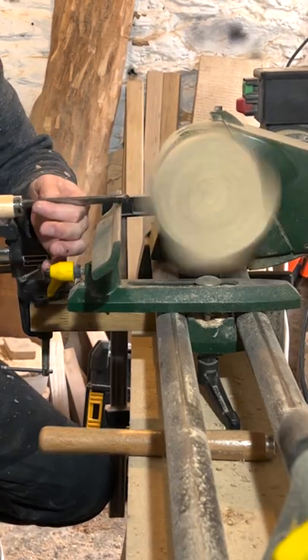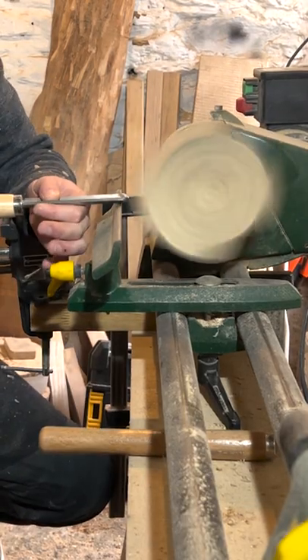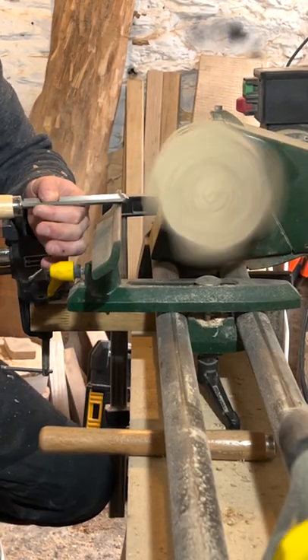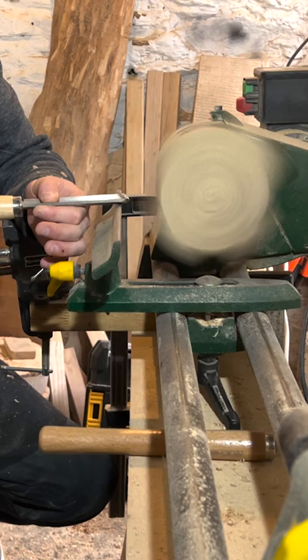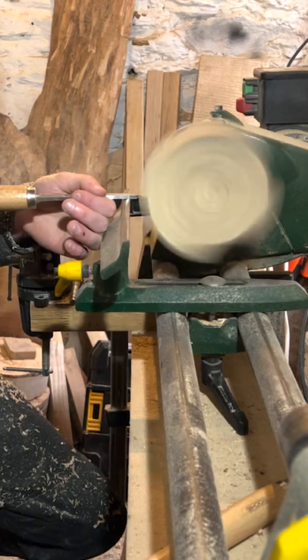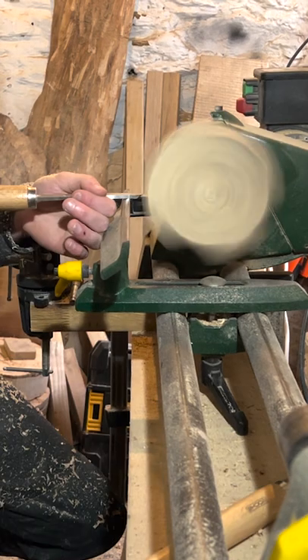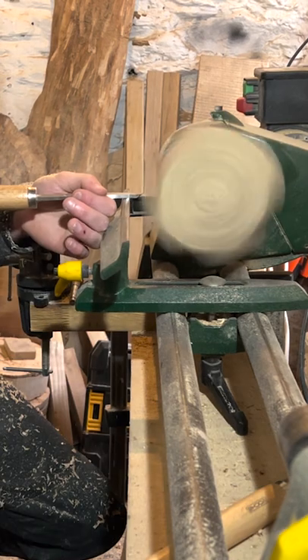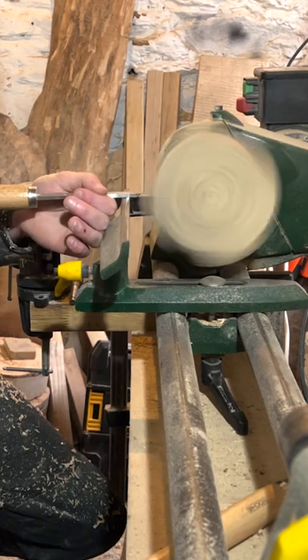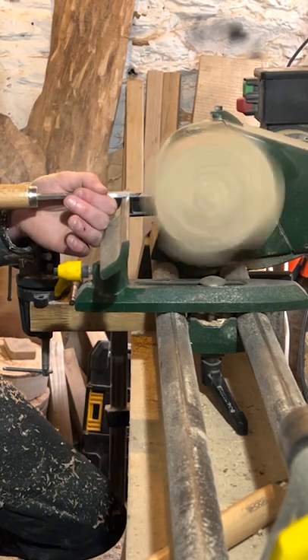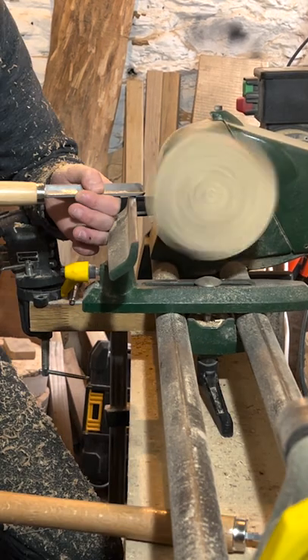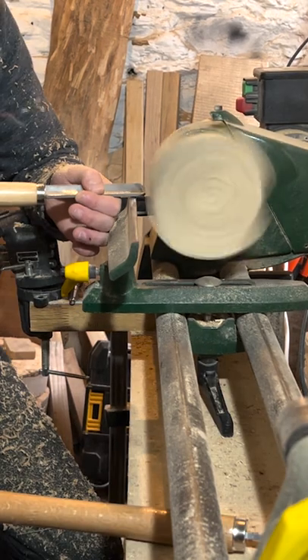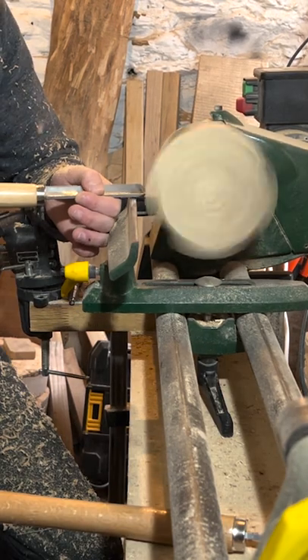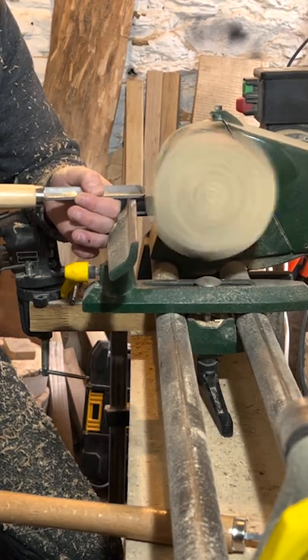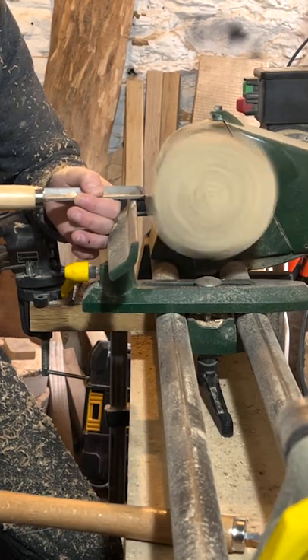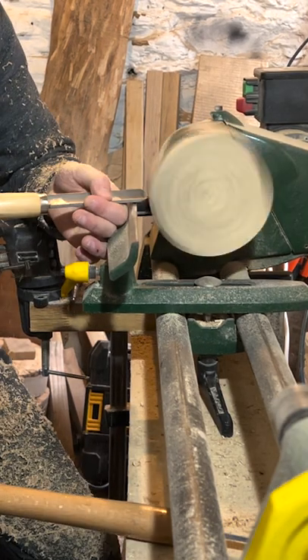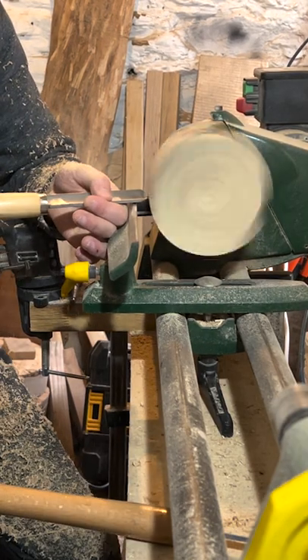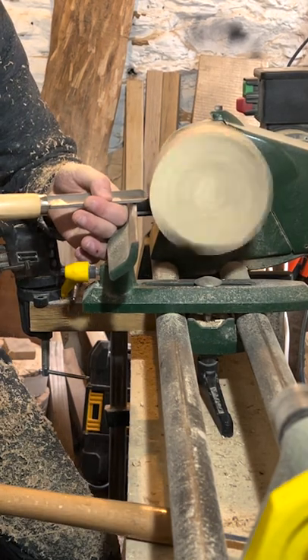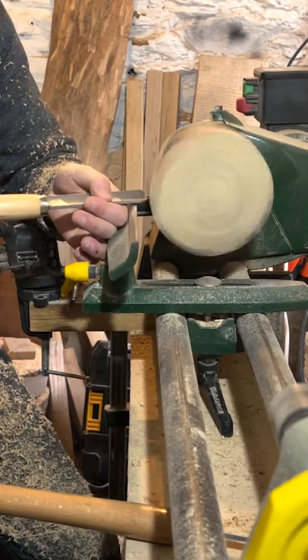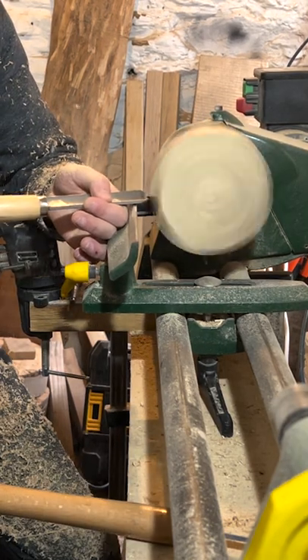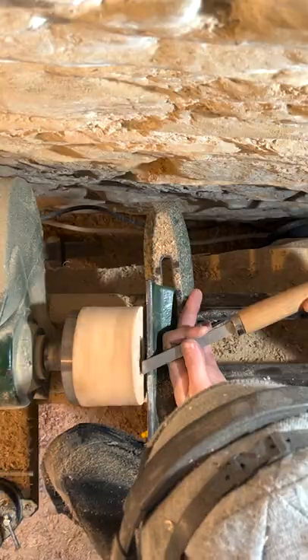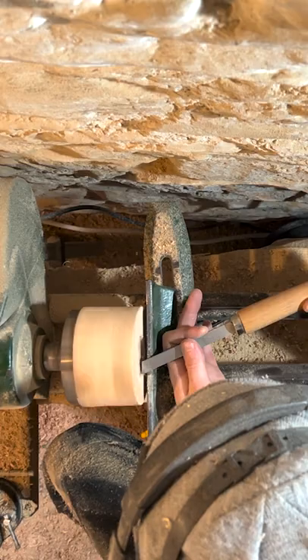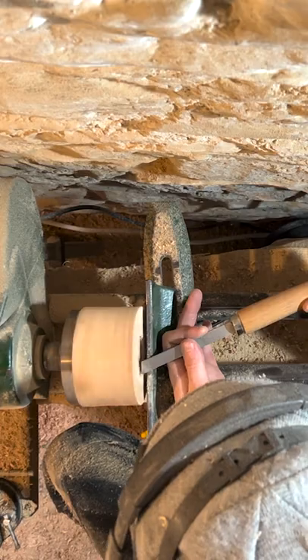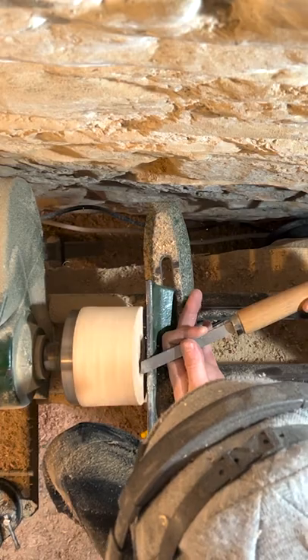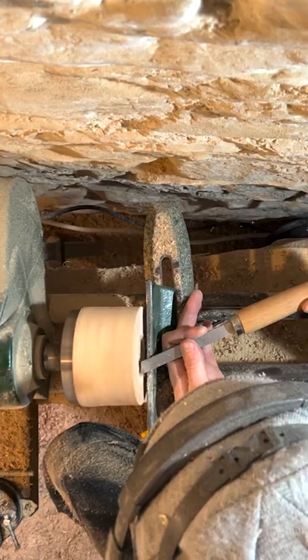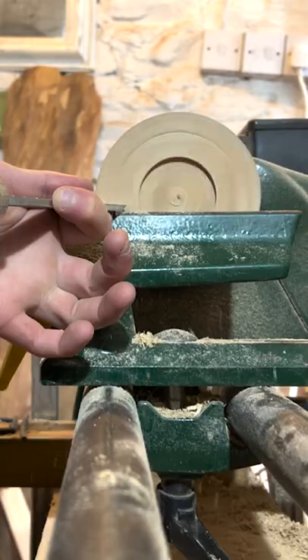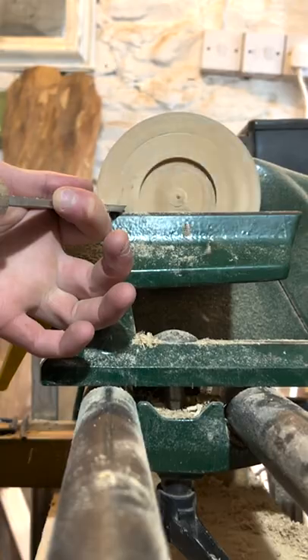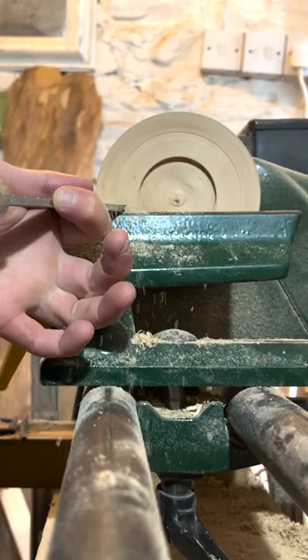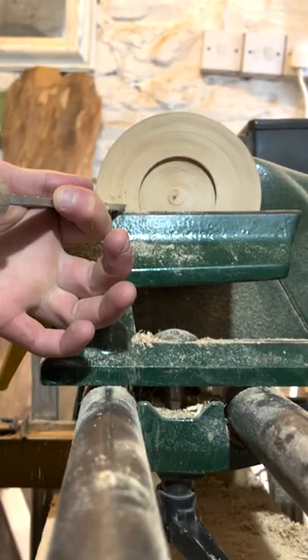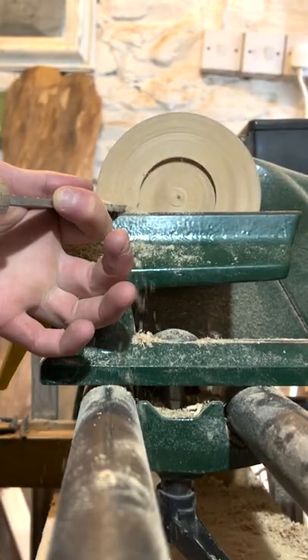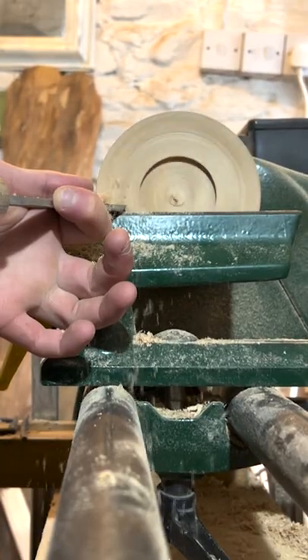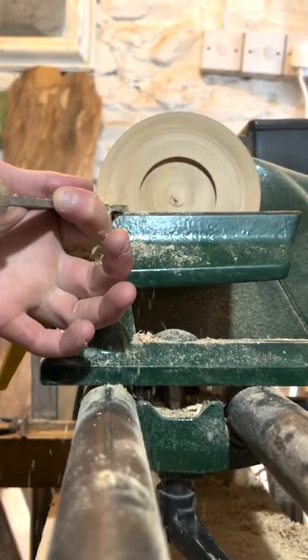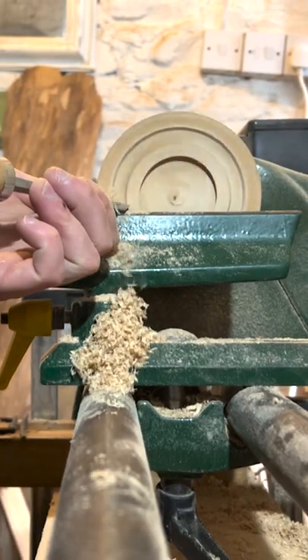Now that it's spinning I can take off some wood and get it as level as possible. As I do this you can see it's slowly forming a circle. Once this is done I can work on what will be the underneath of the project, adding some detail in here.